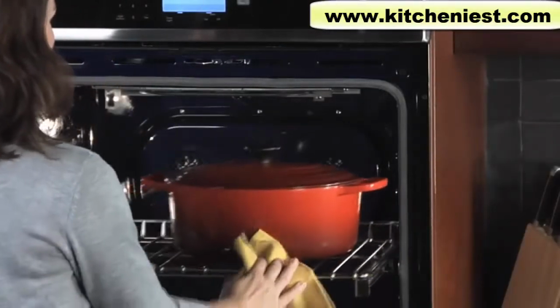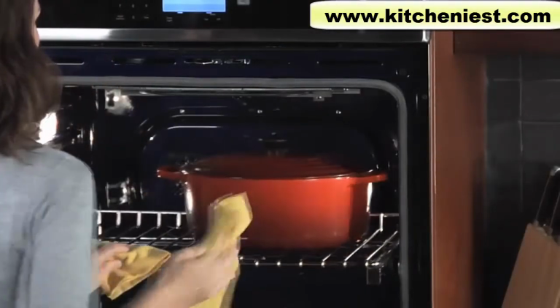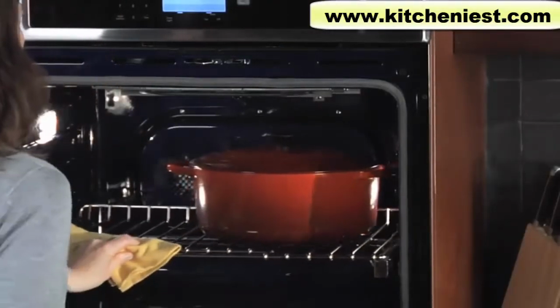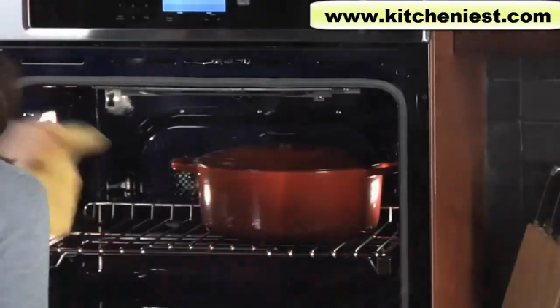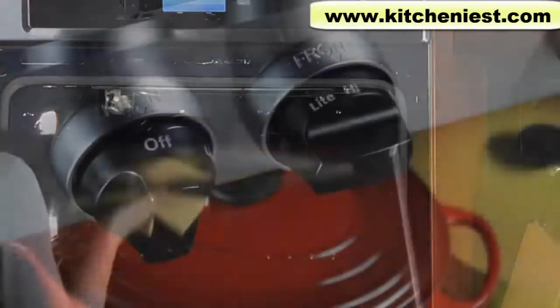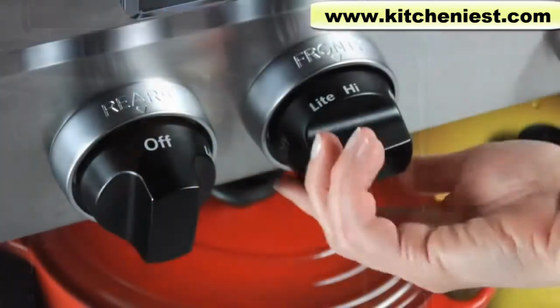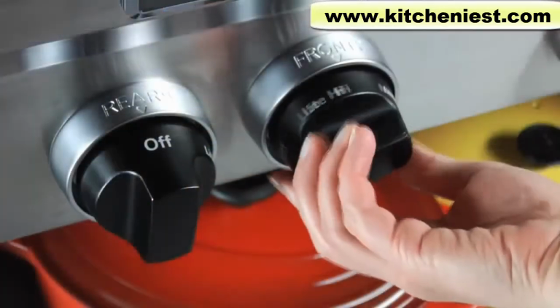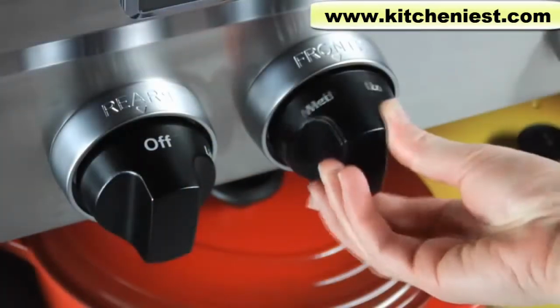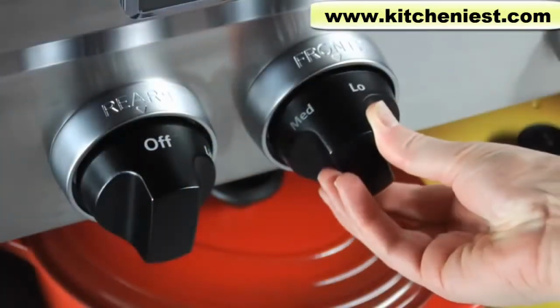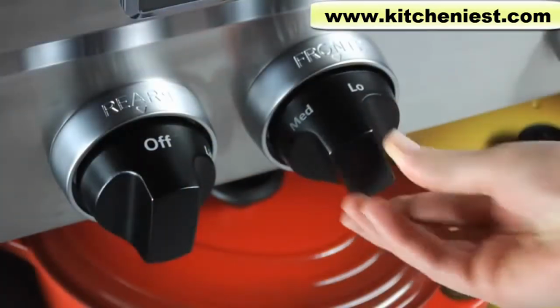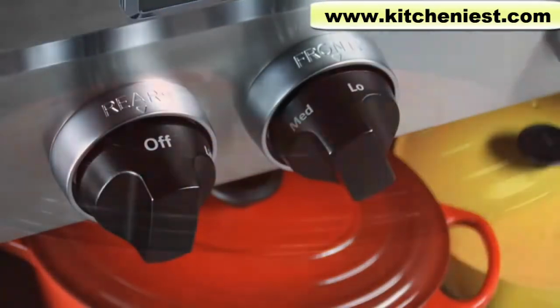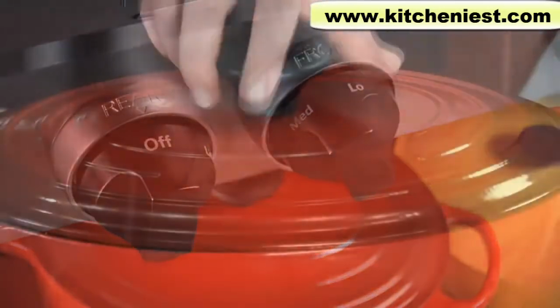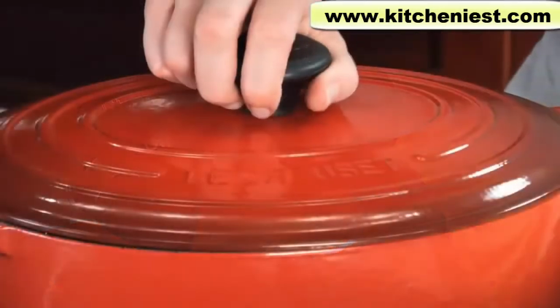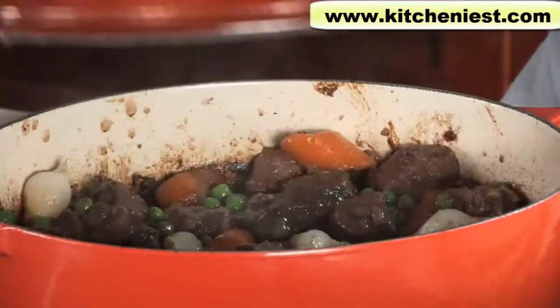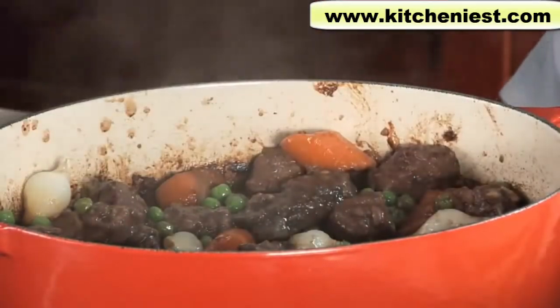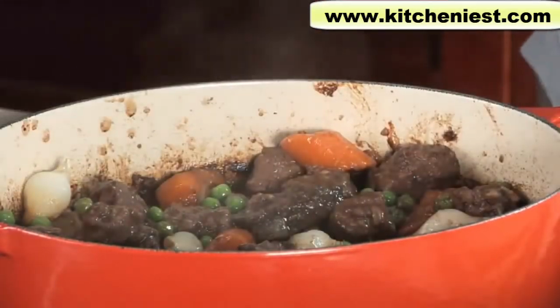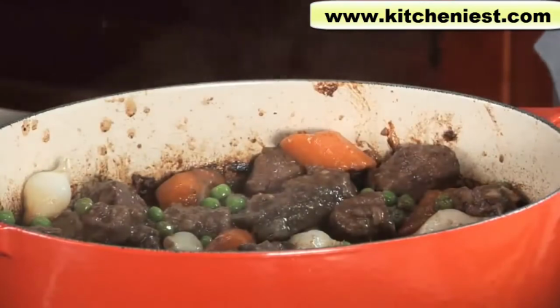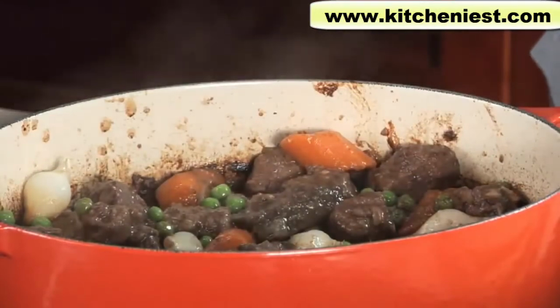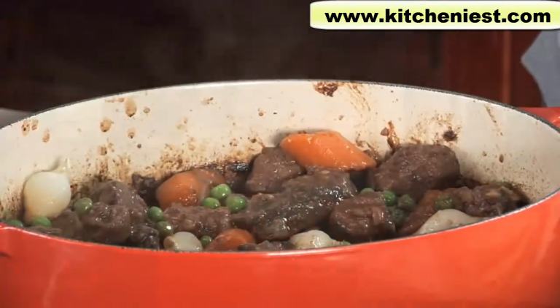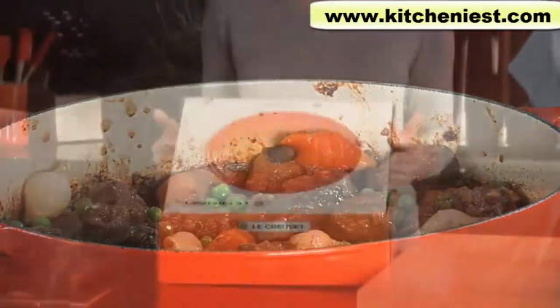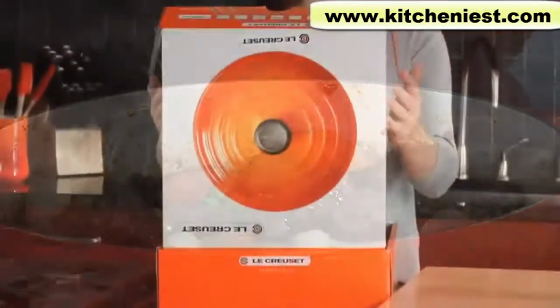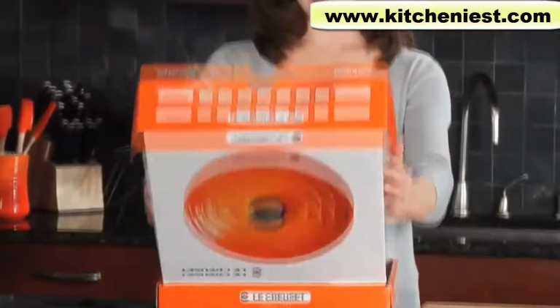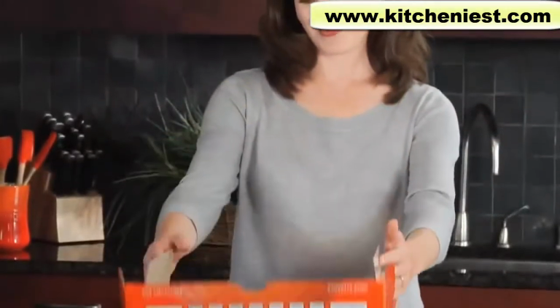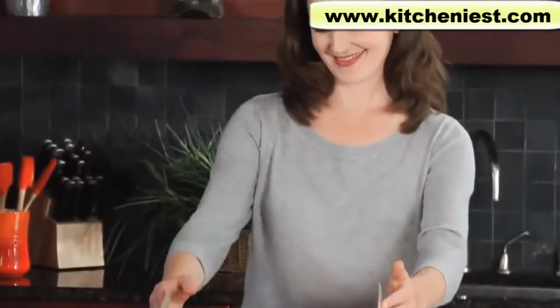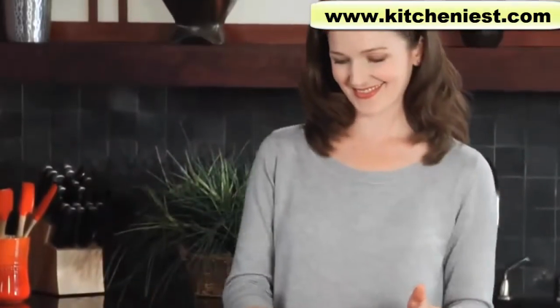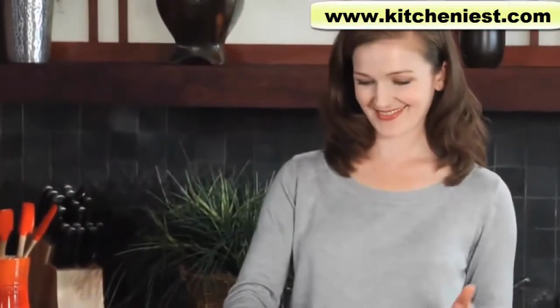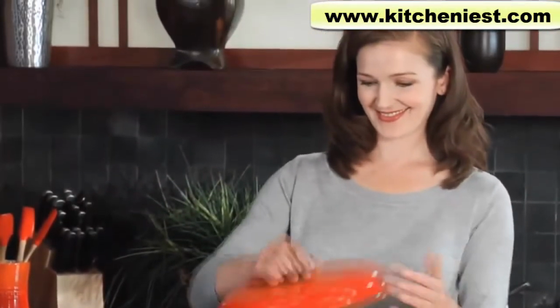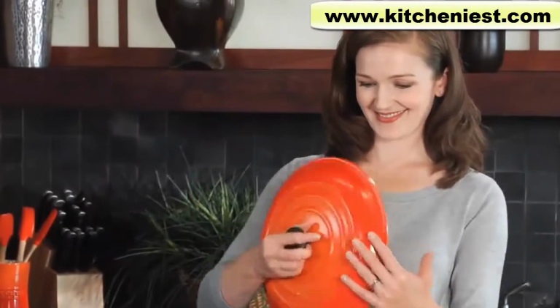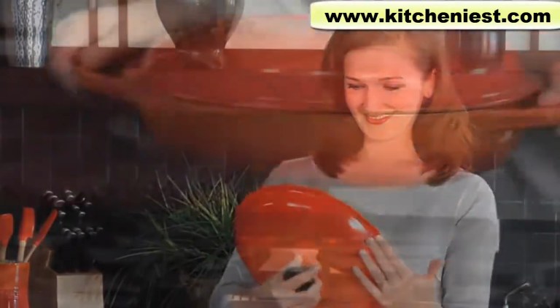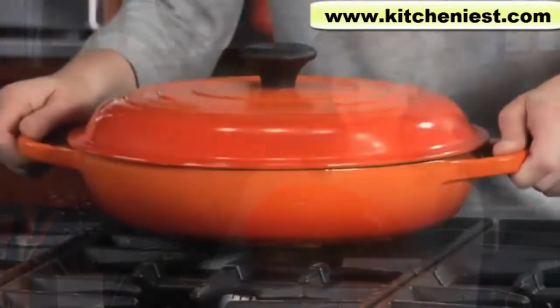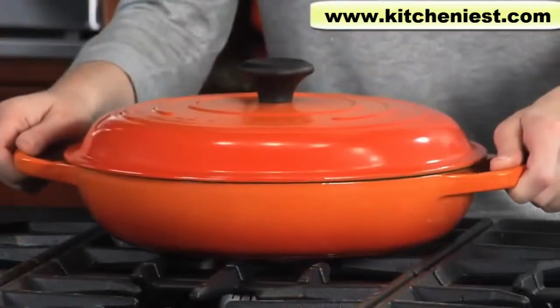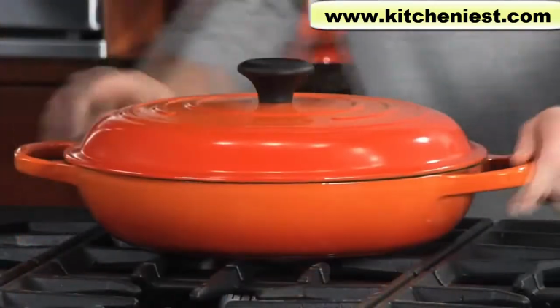With its ability to retain heat, it not only cooks beautifully on lower heat settings, it also keeps food hot on the table. Le Creuset cookware doesn't rust, and it's ready to use as soon as you get it home — no seasoning required.